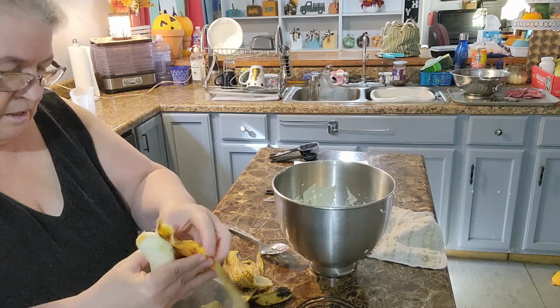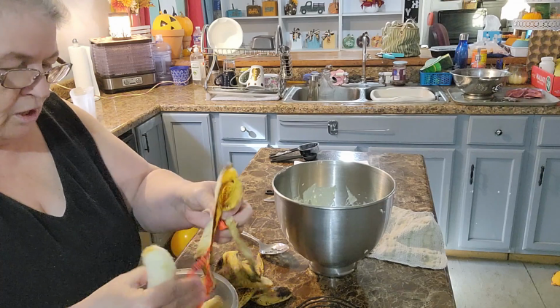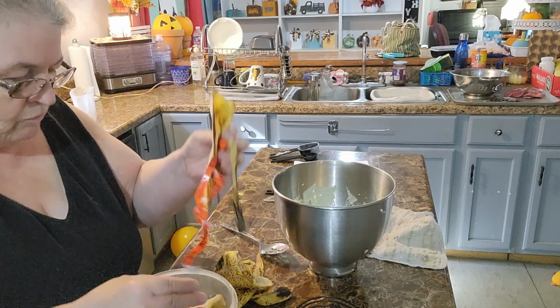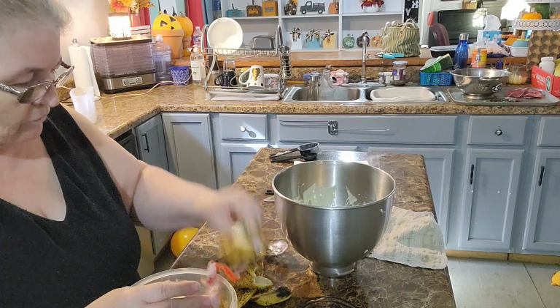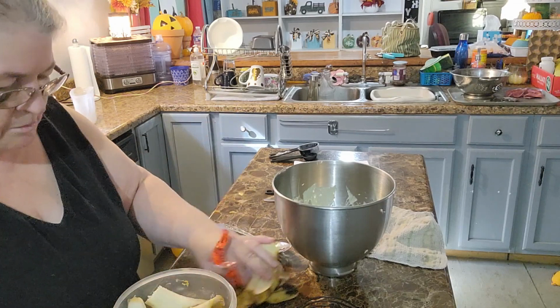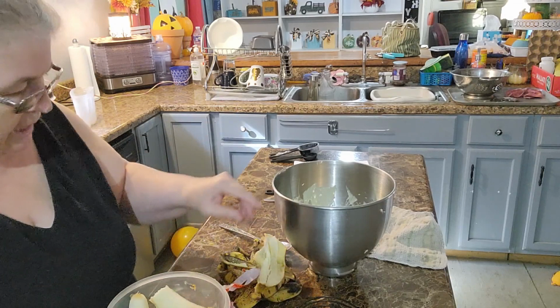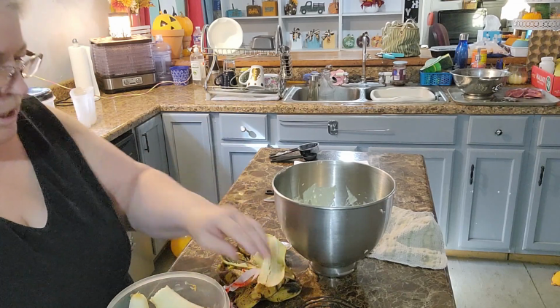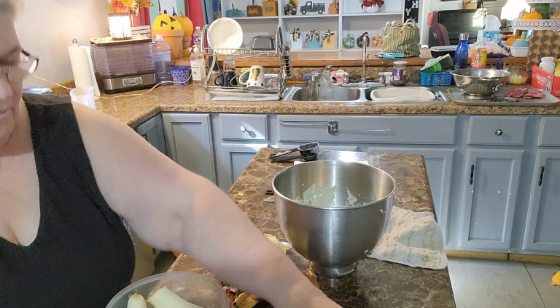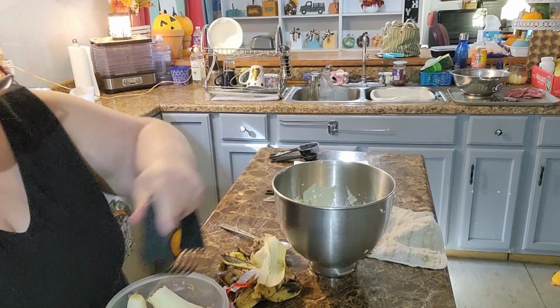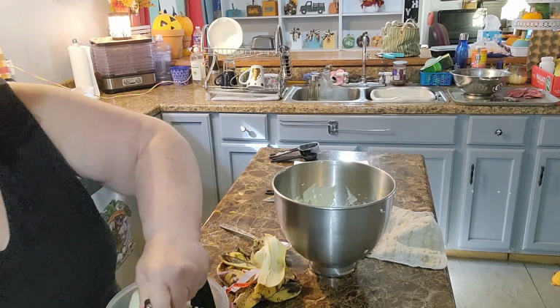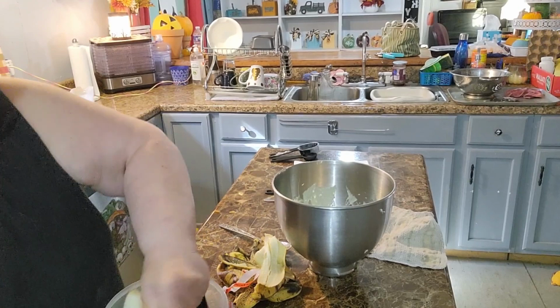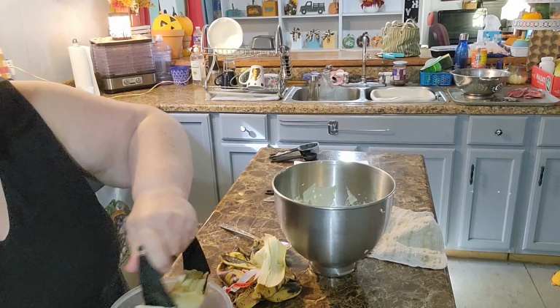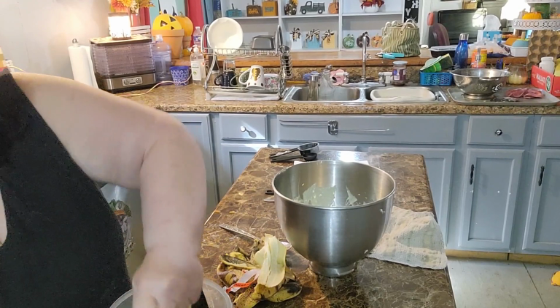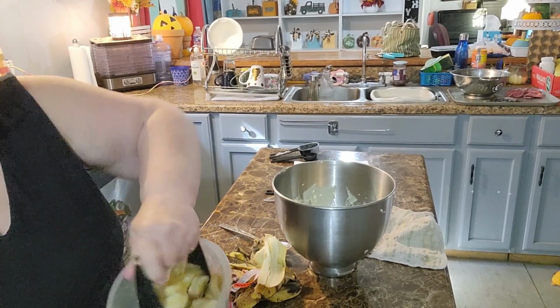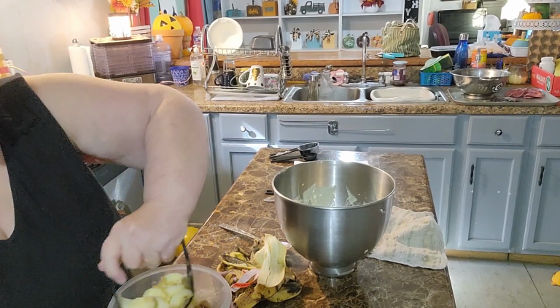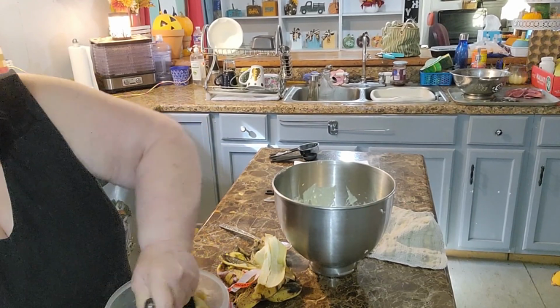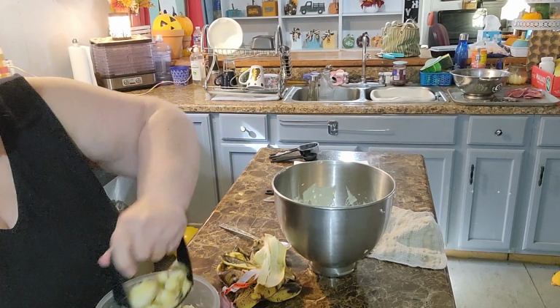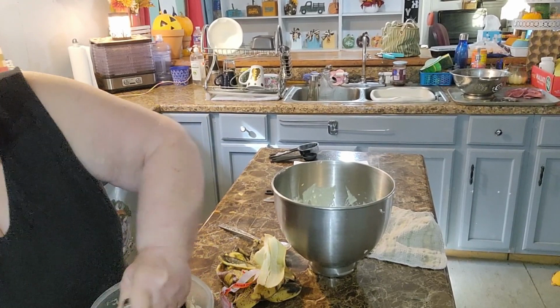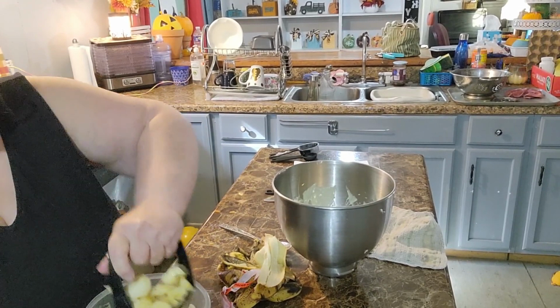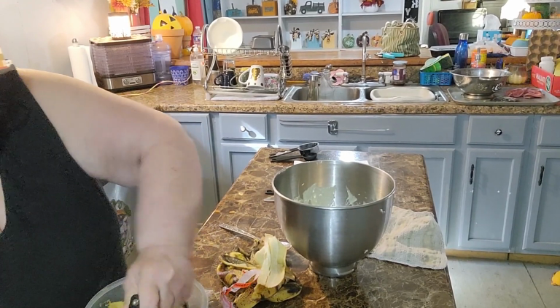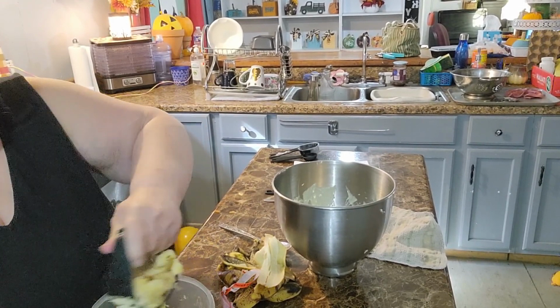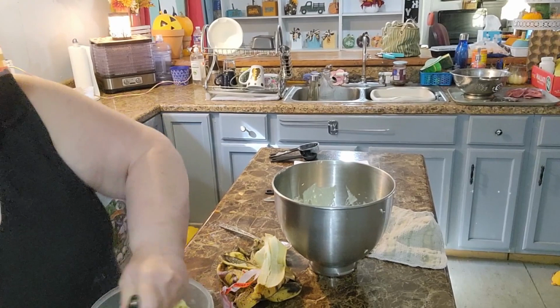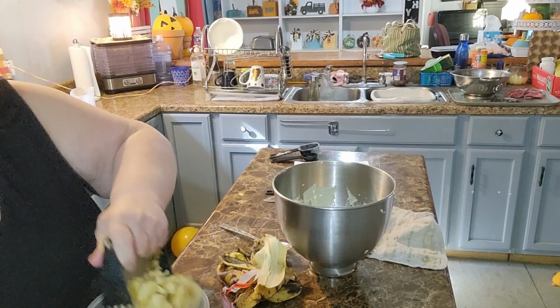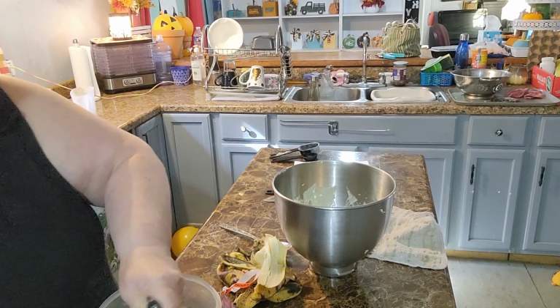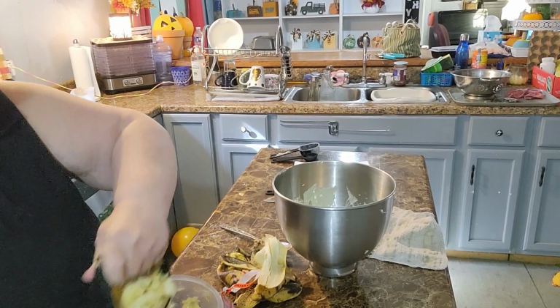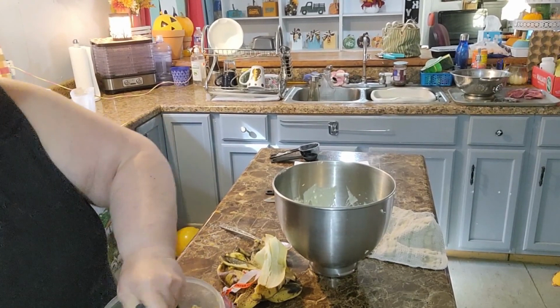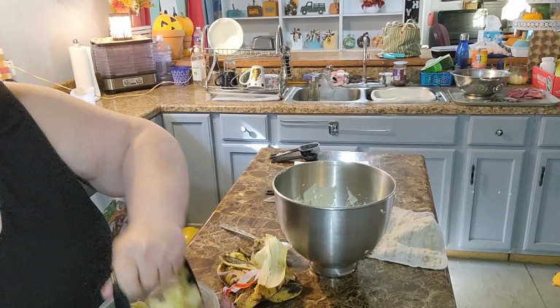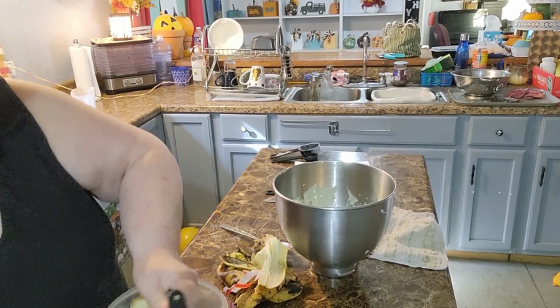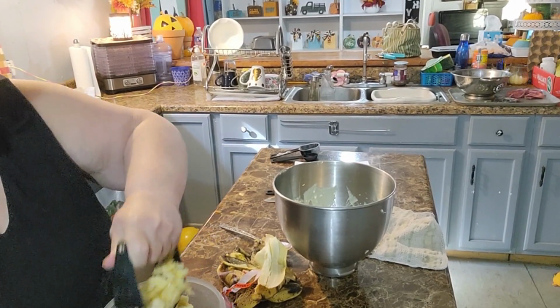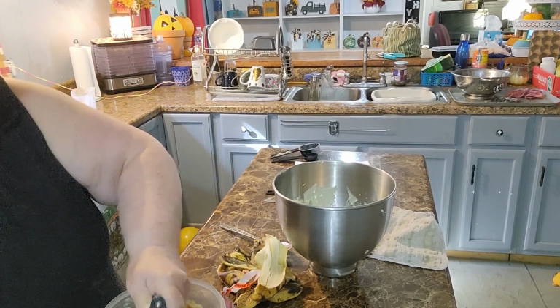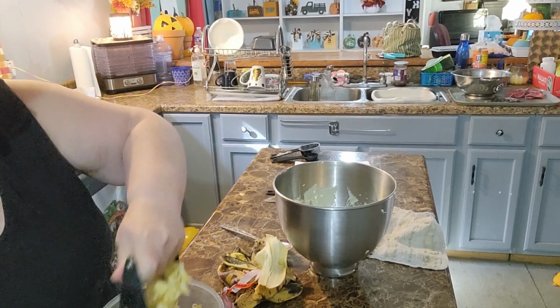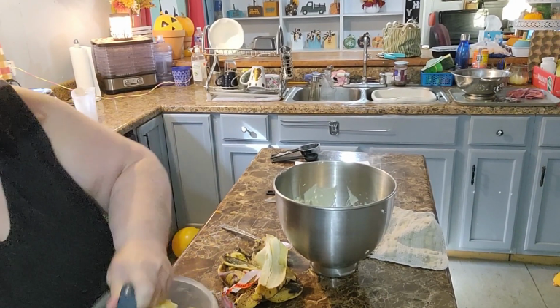If you don't have time to make banana bread right away, just peel your bananas and stick them in the freezer. When you thaw them out you can make your banana bread — freezing stops the process of them decaying.